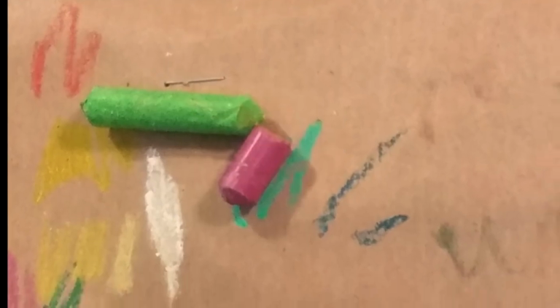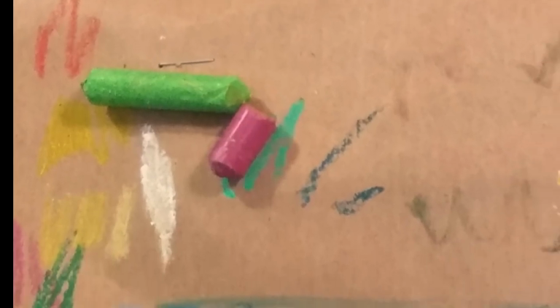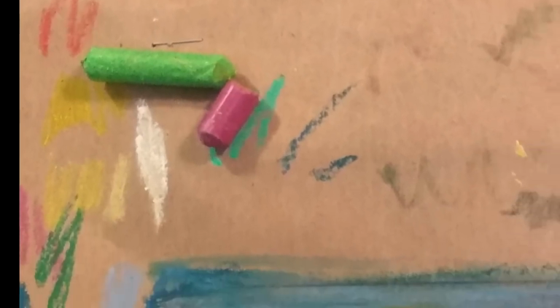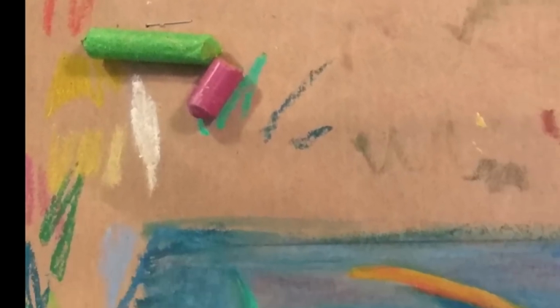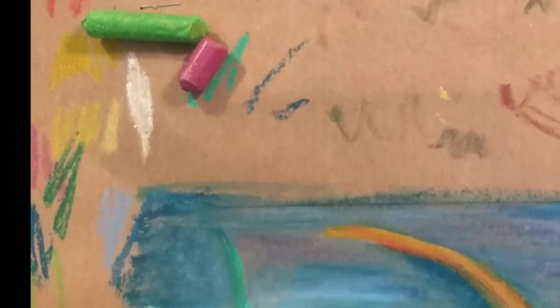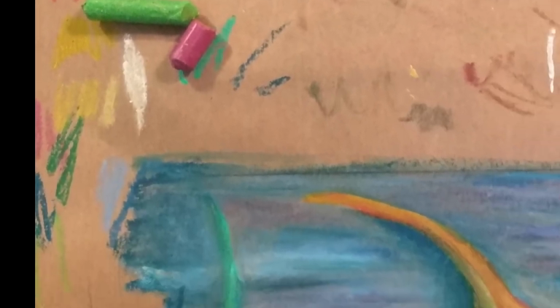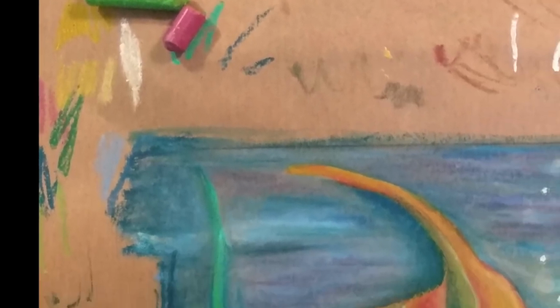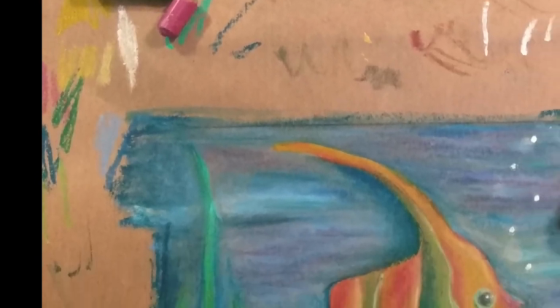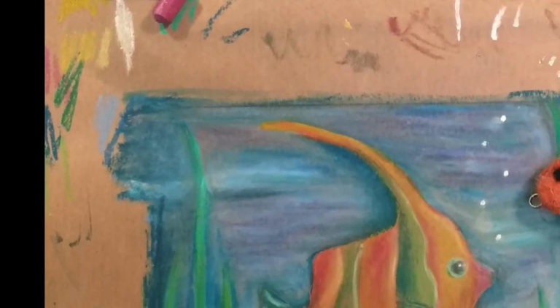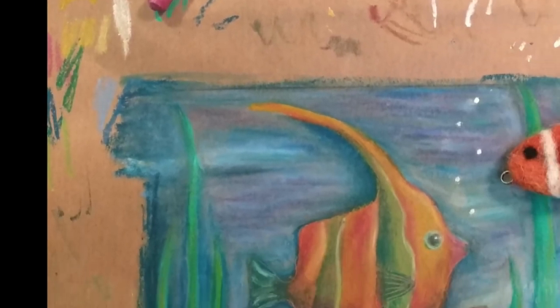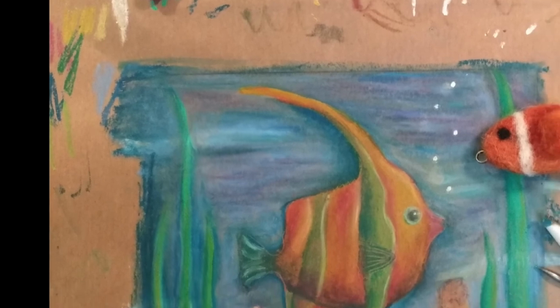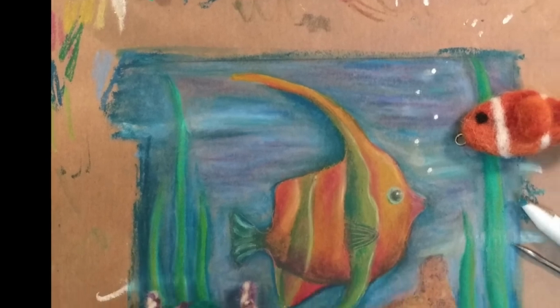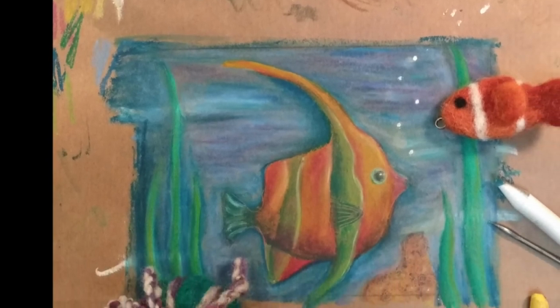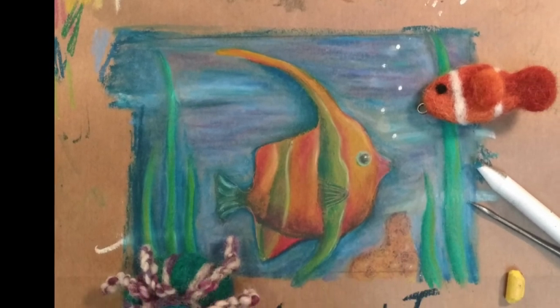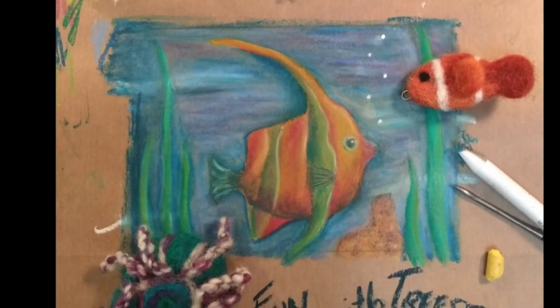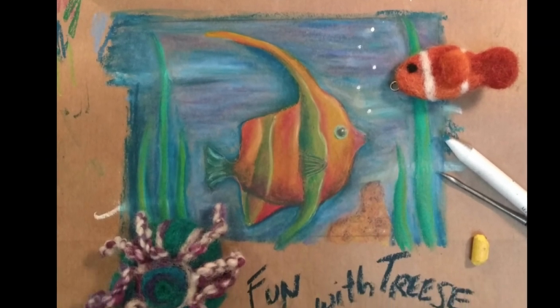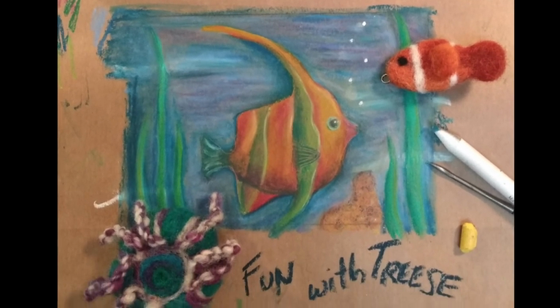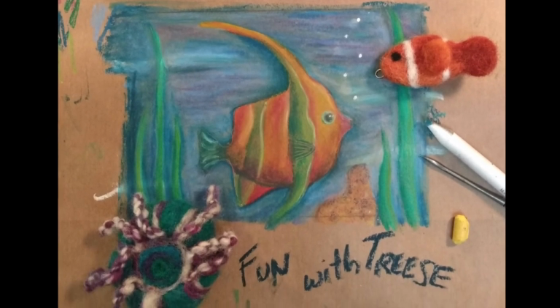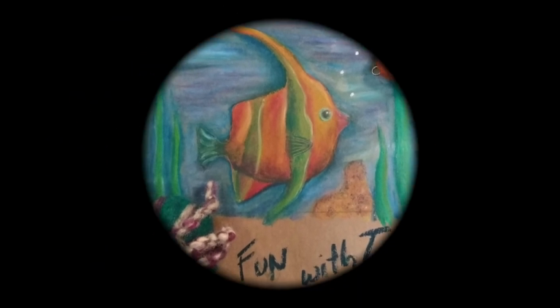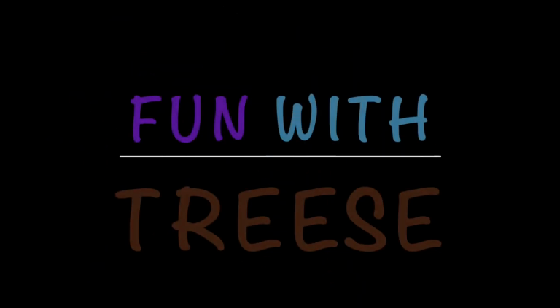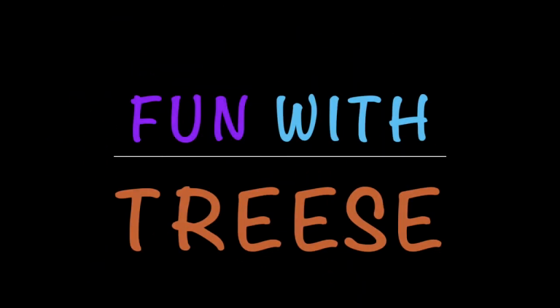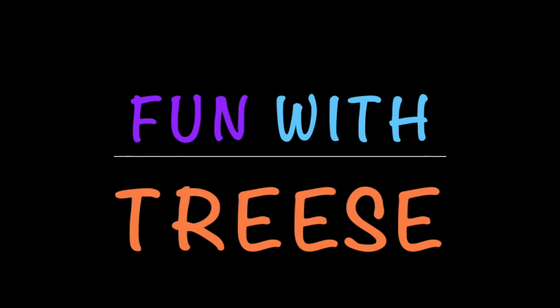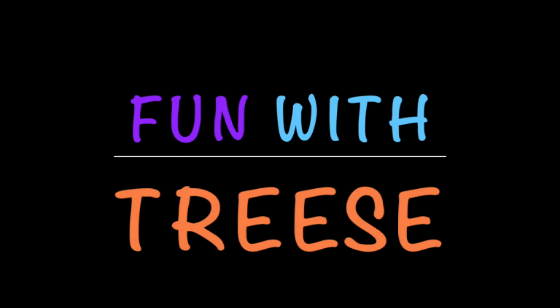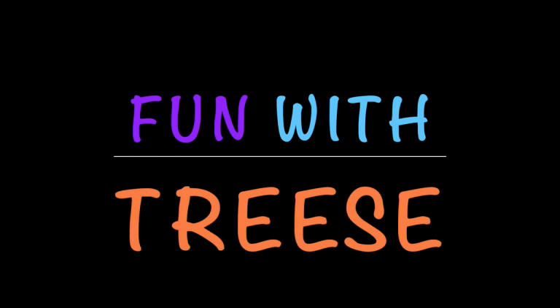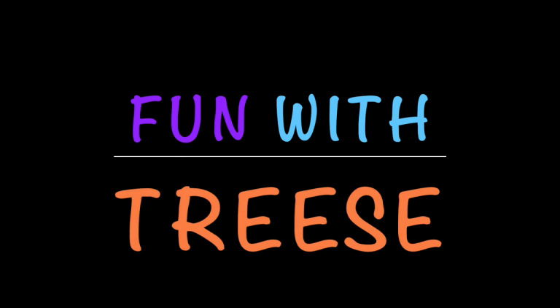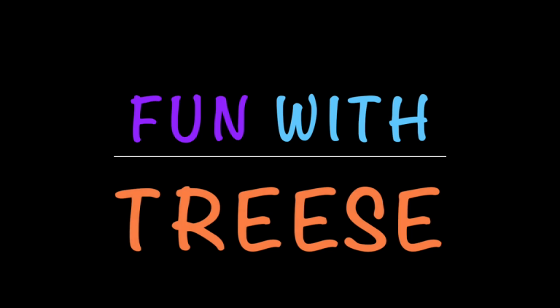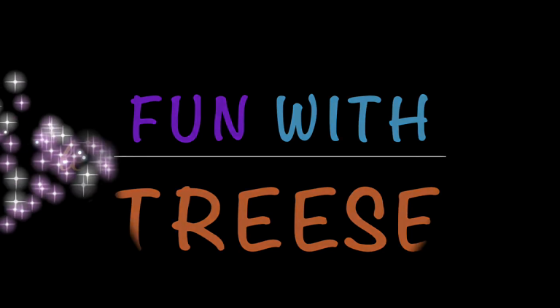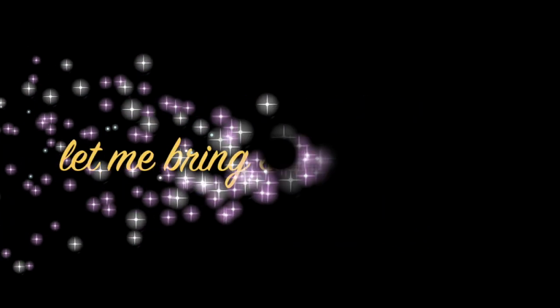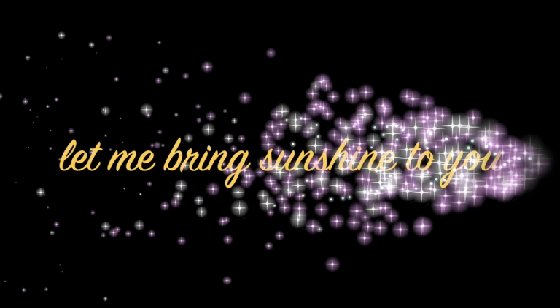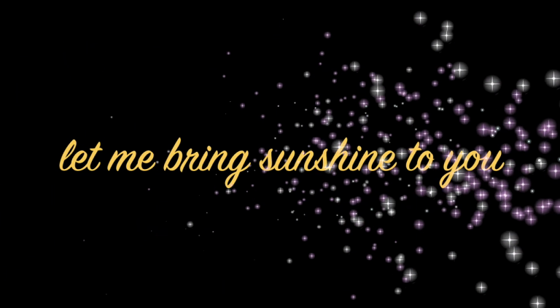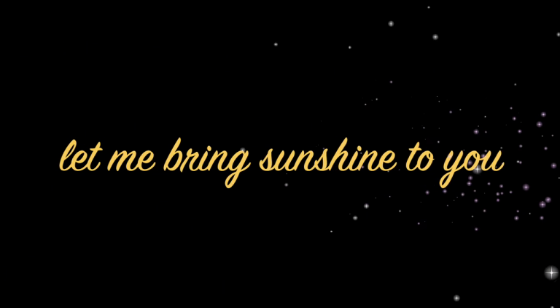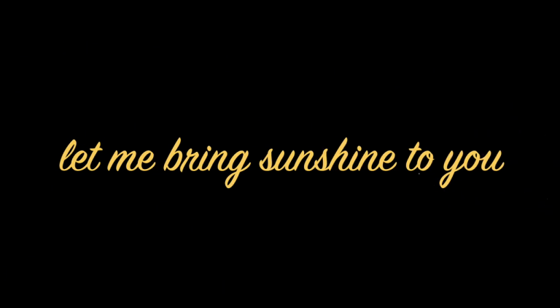I think he's looking pretty happy and I'm happy with our fish. That drawing has made me happy and smile. I'm going to trim that out, cut it out, and send it to somebody in the mail. See you again soon.